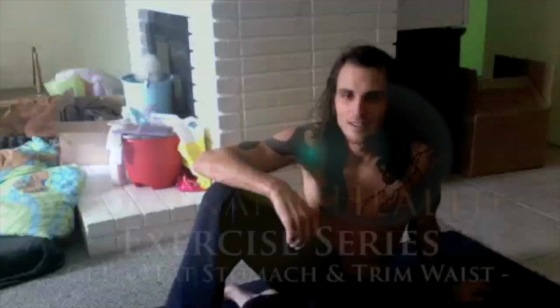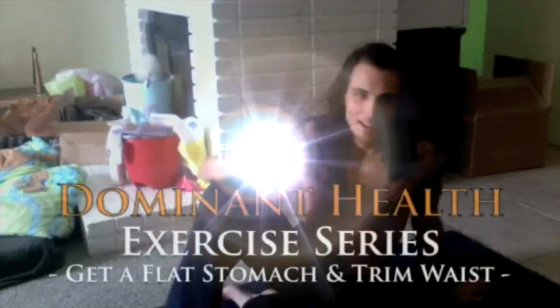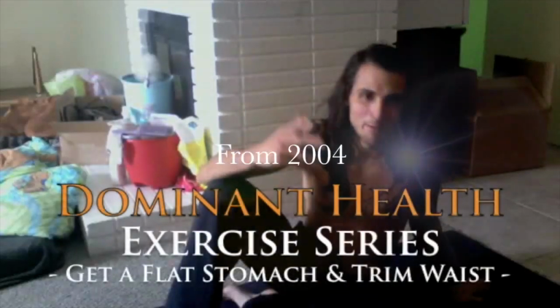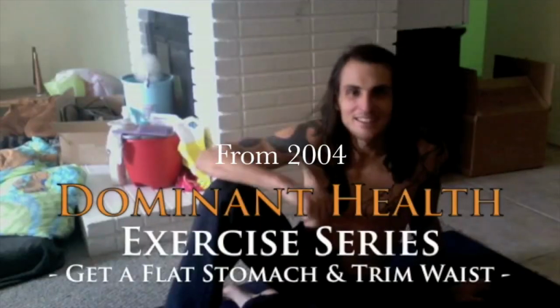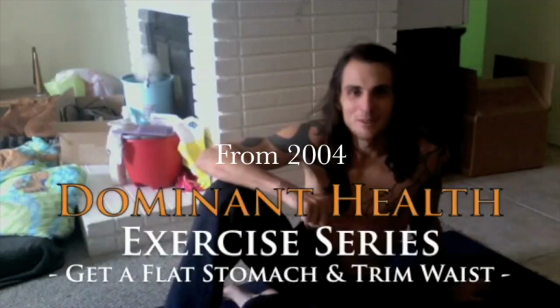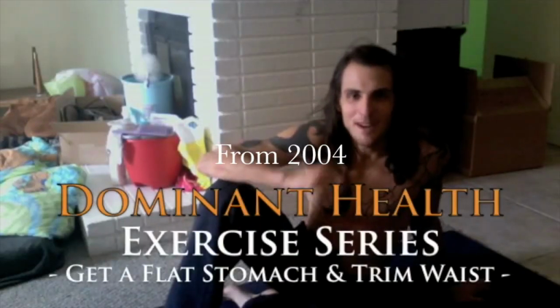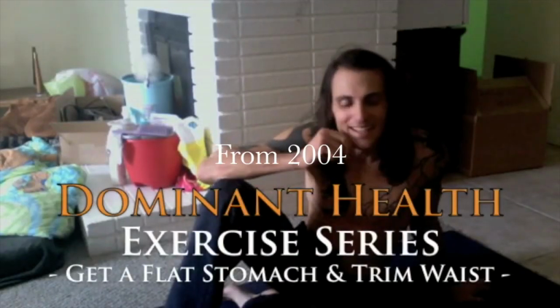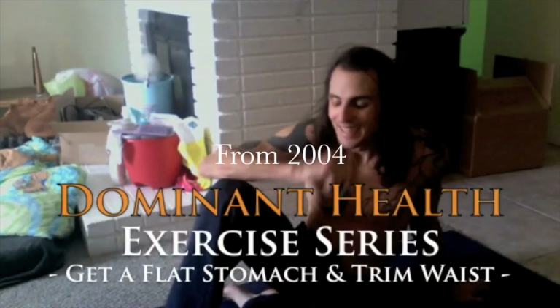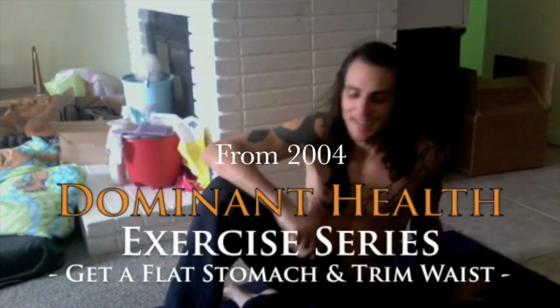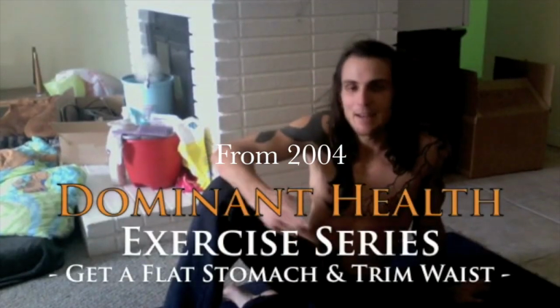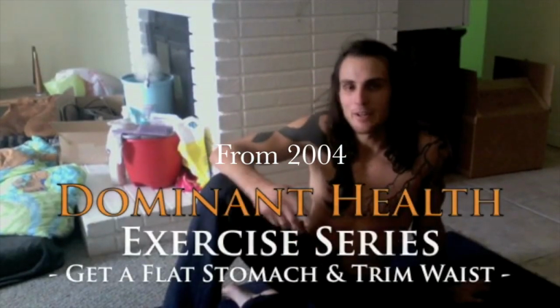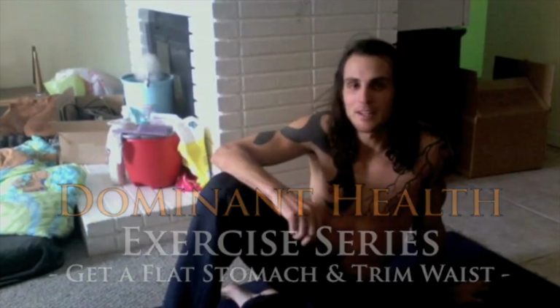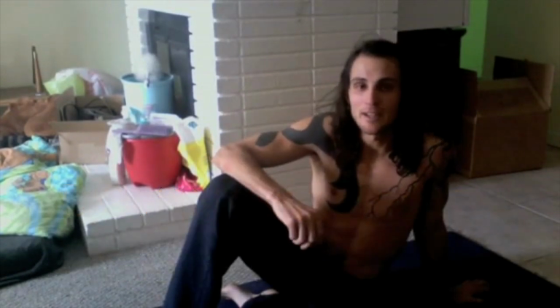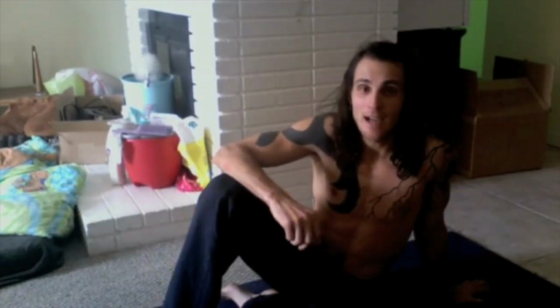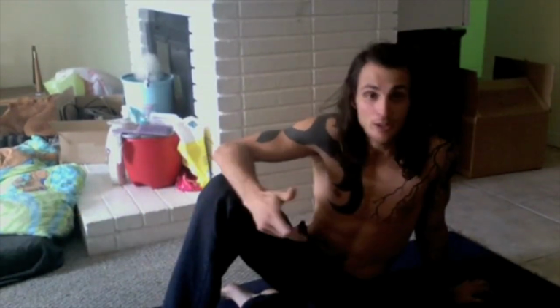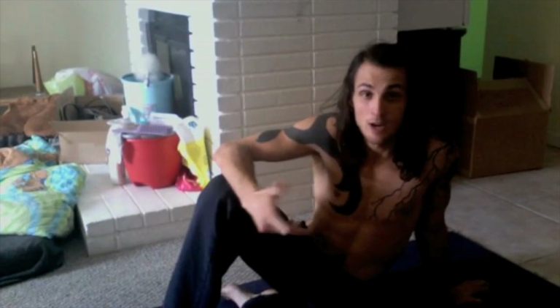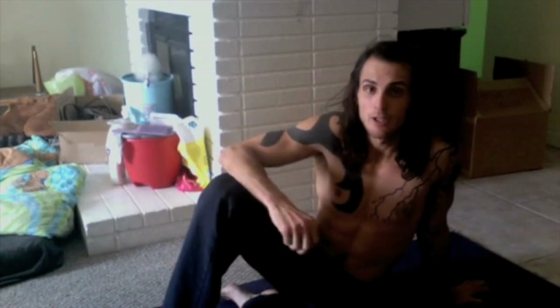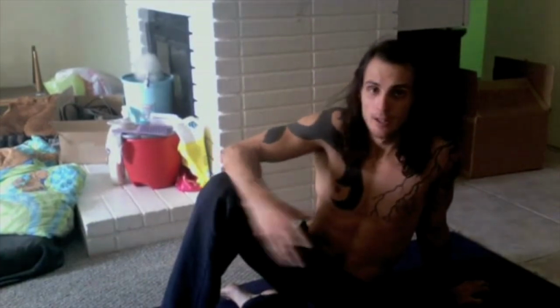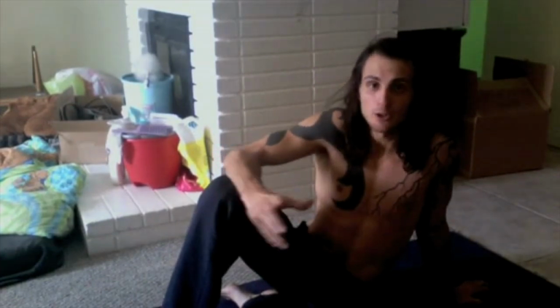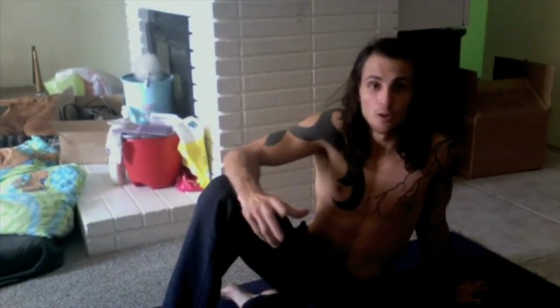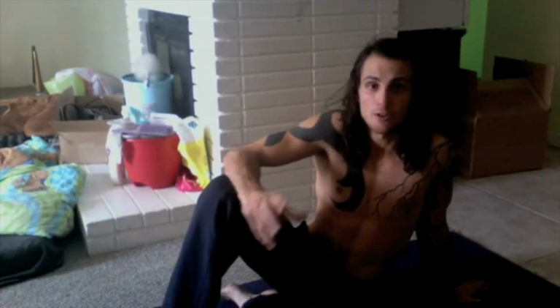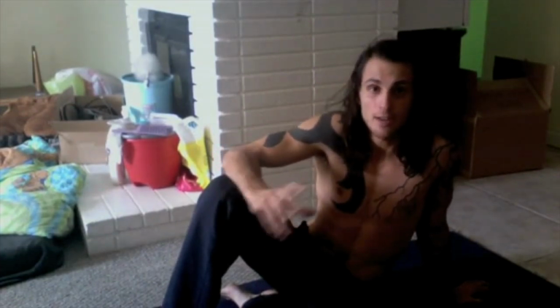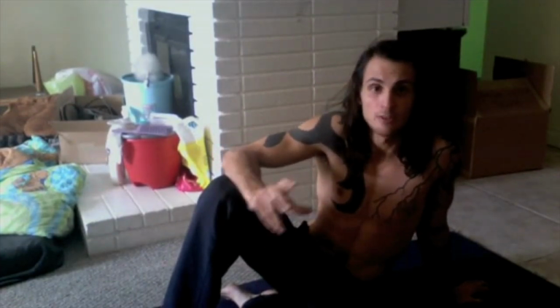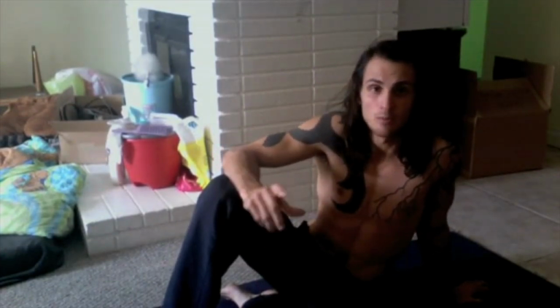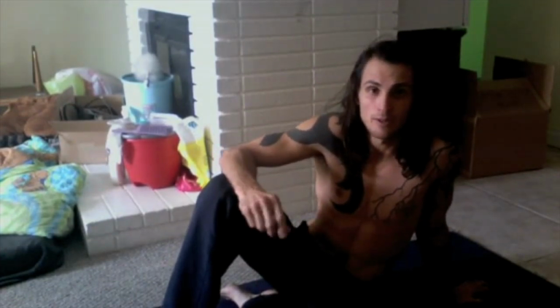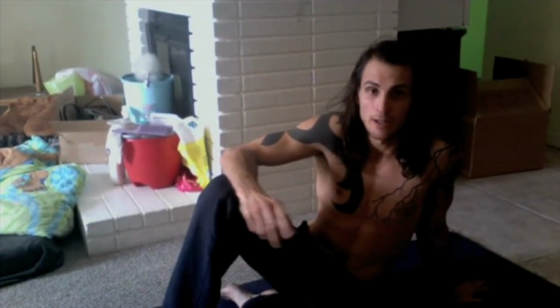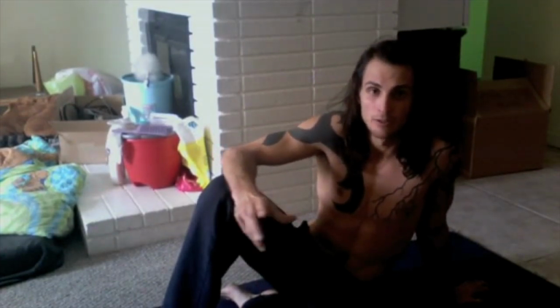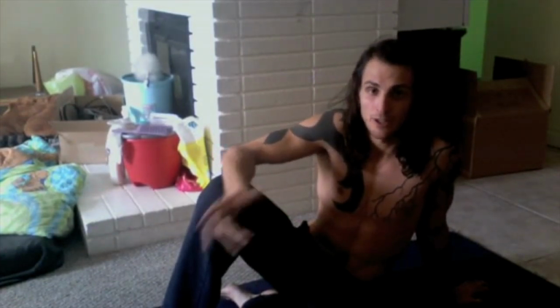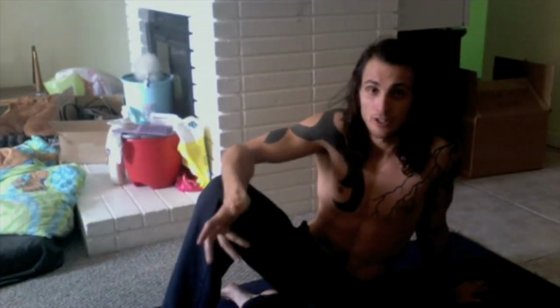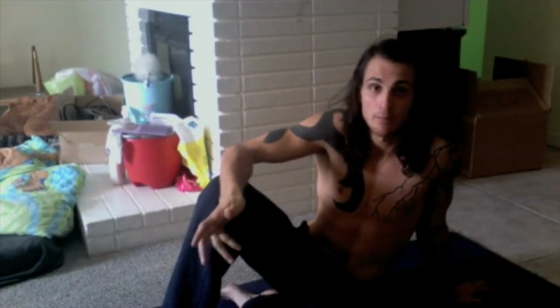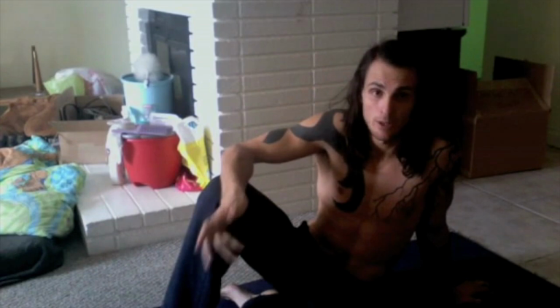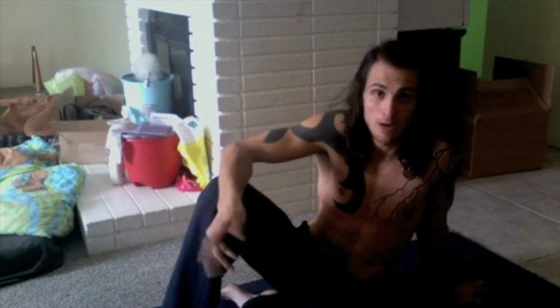Hi everybody, this is Raw Matt. Today we're going to be covering abs, abdominals. This is your core strength. Nothing is more important in all of your exercises than just your abdominals.